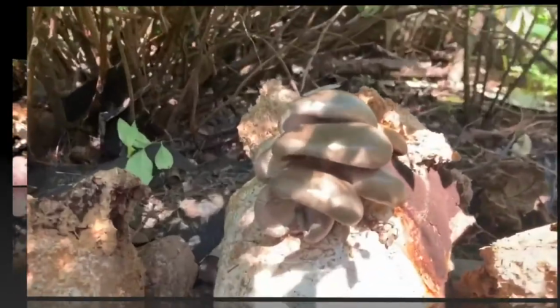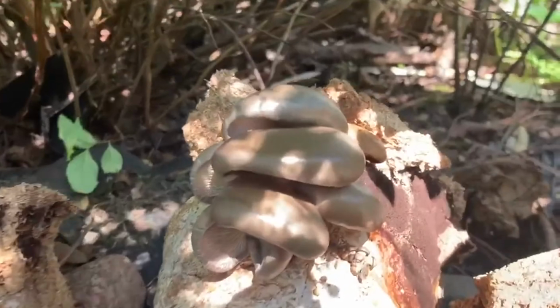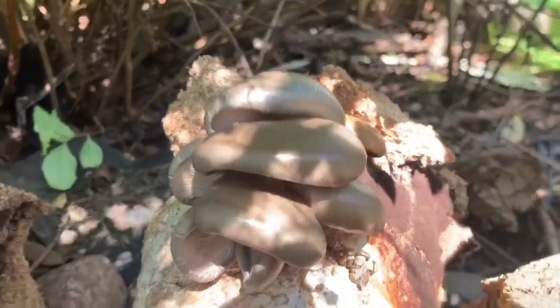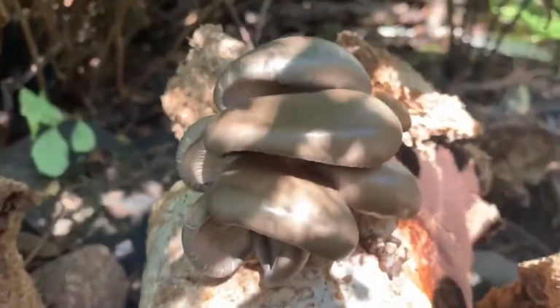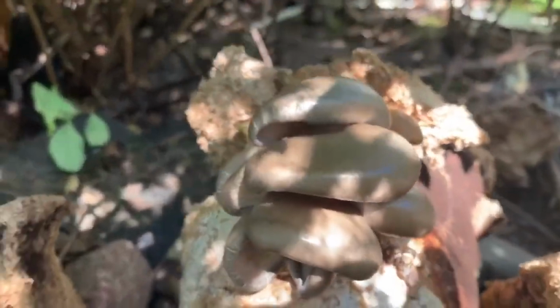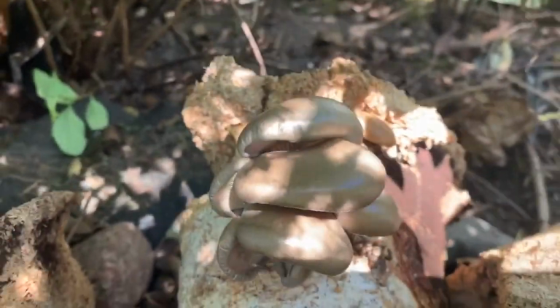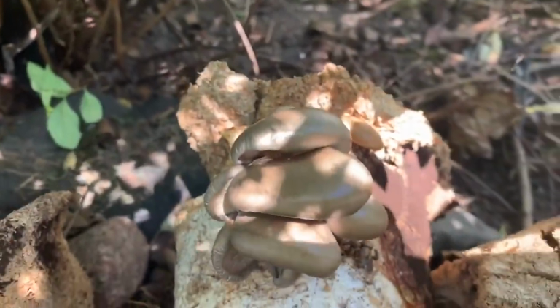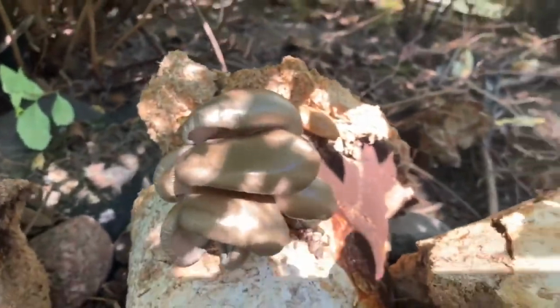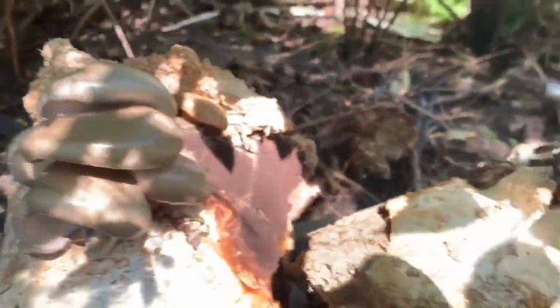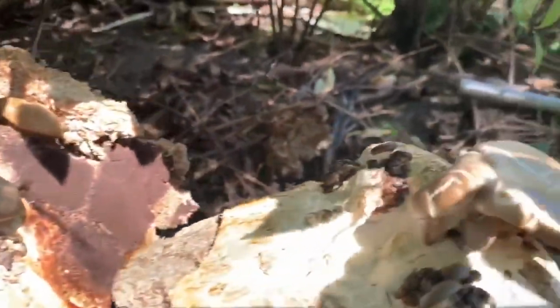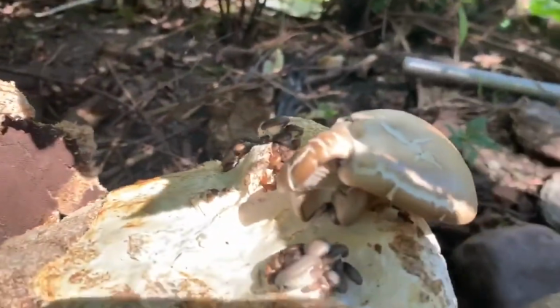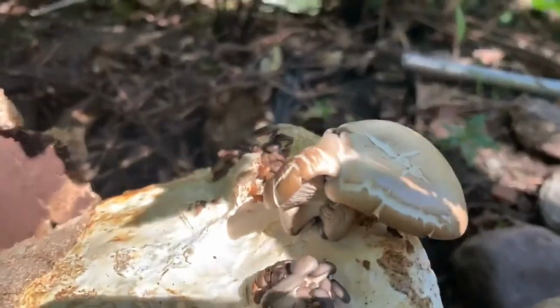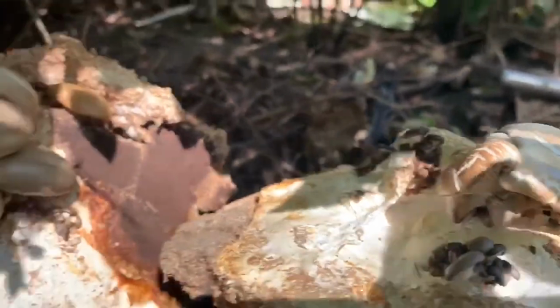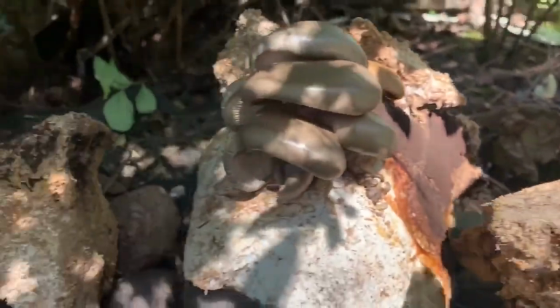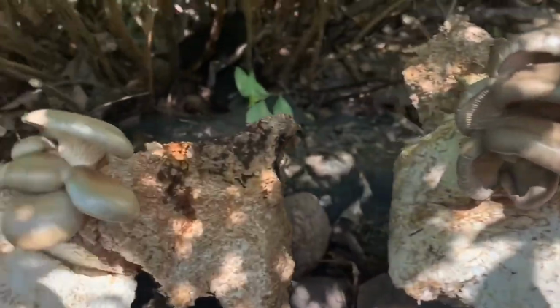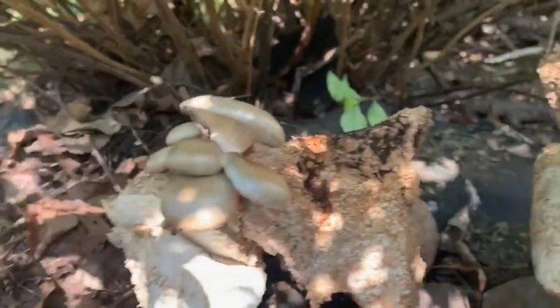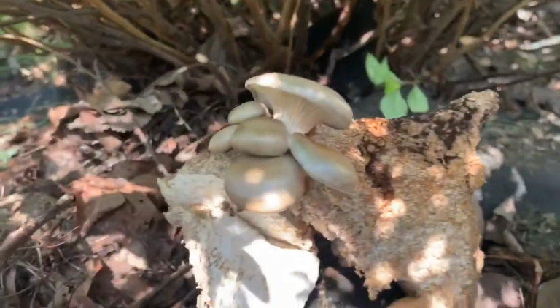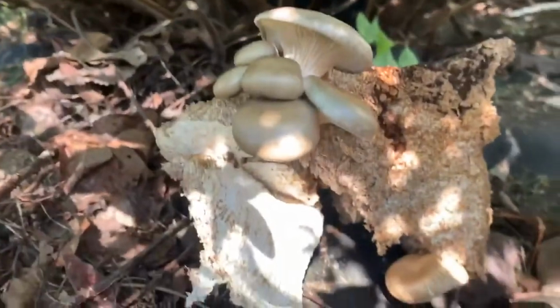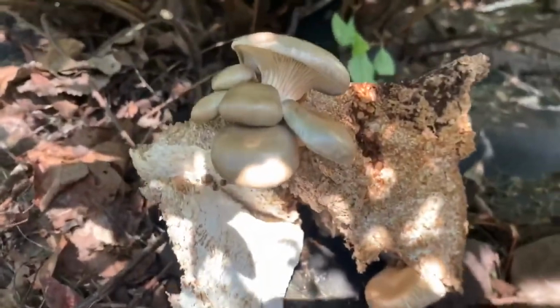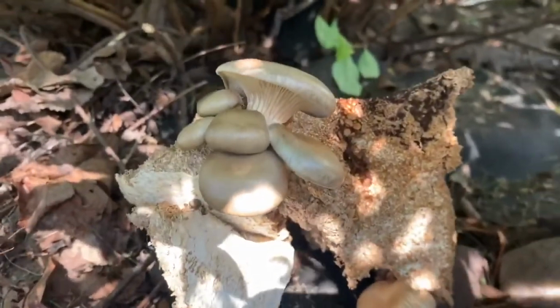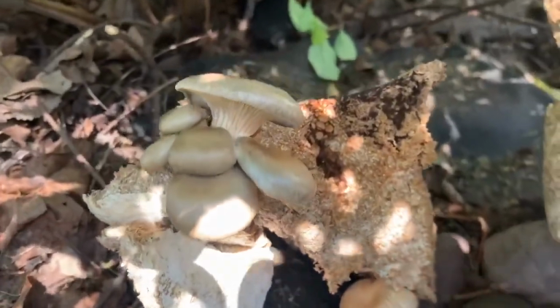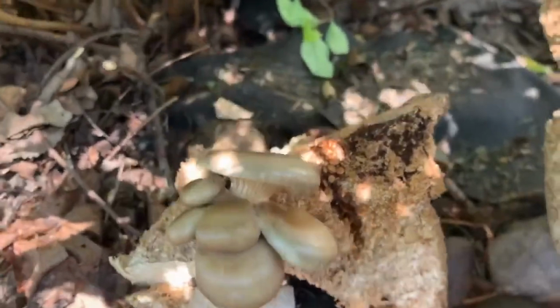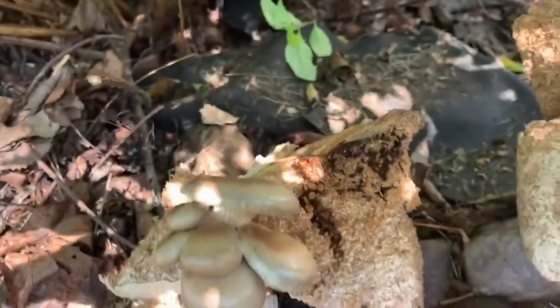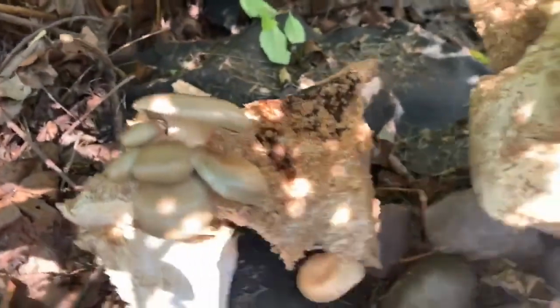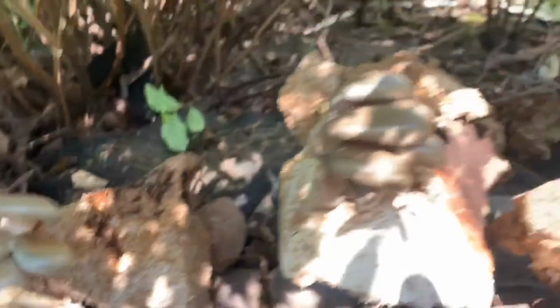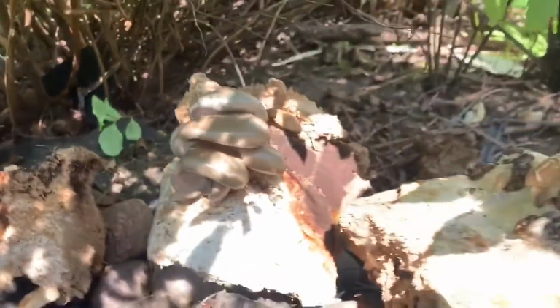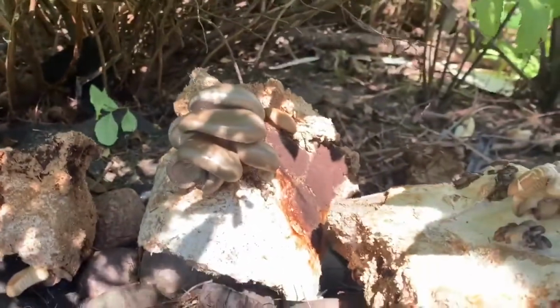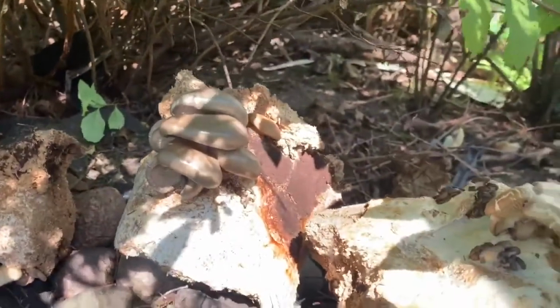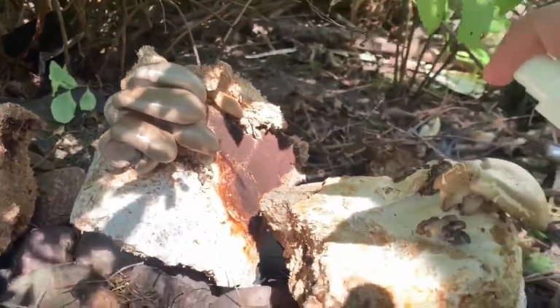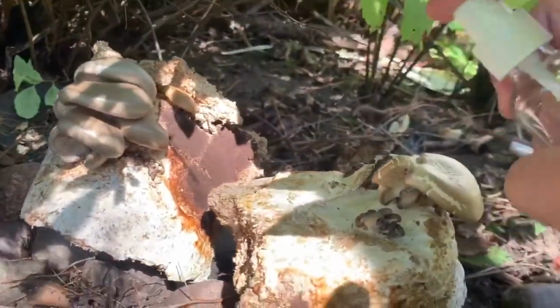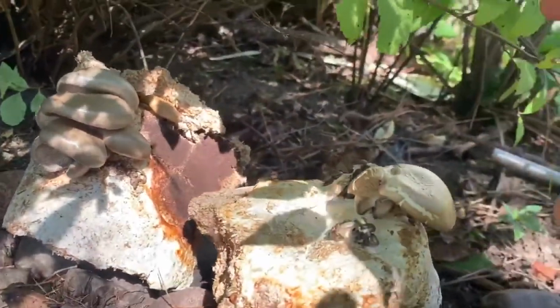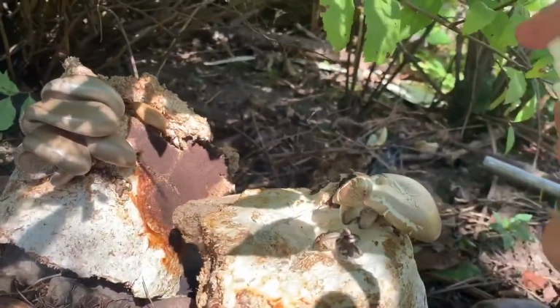It's day six now and they're looking pretty good. I think I'm going to harvest them tomorrow. I'll just spray them one more time.